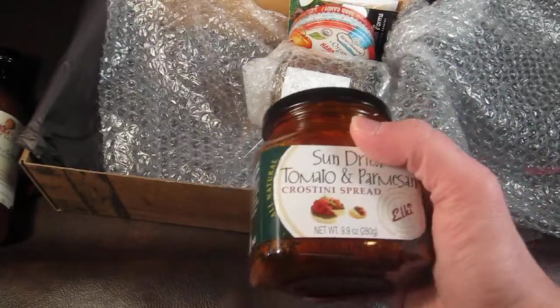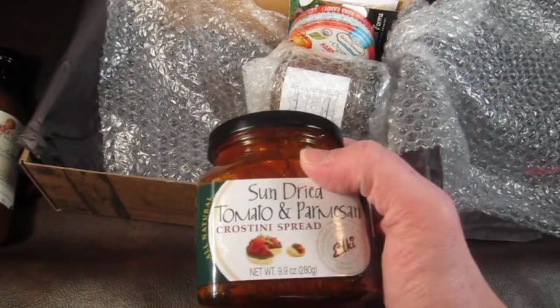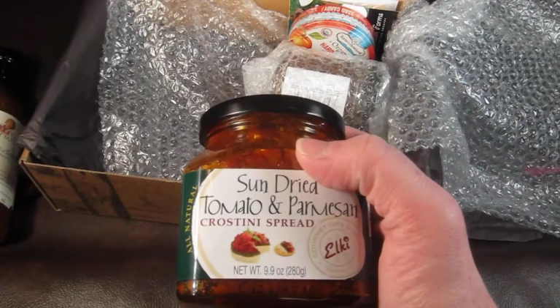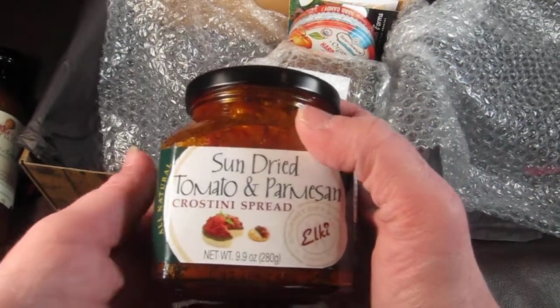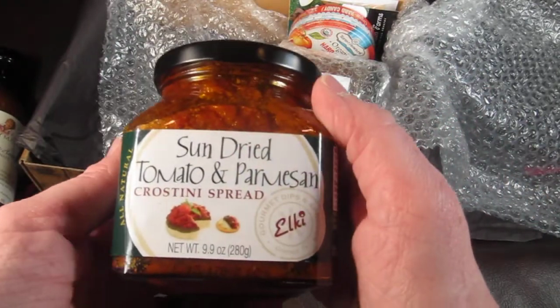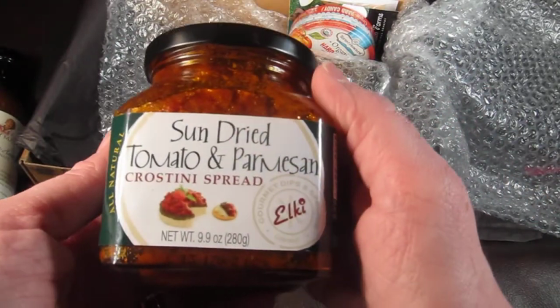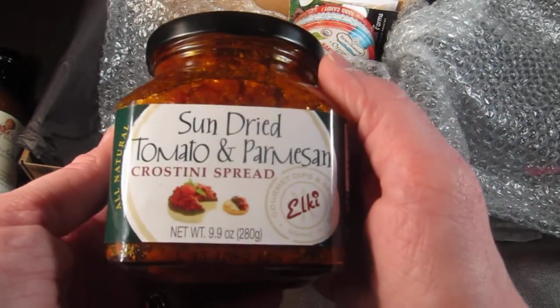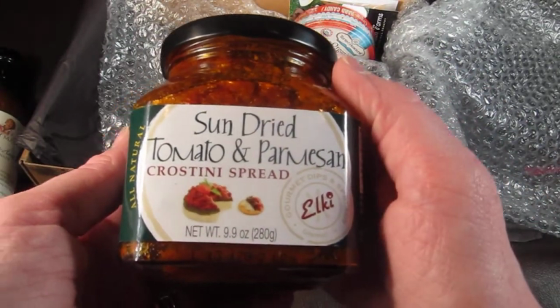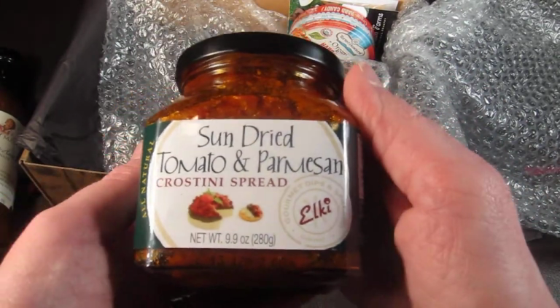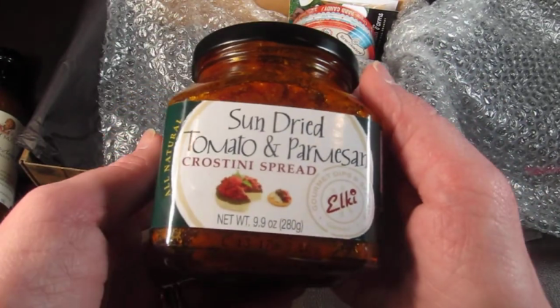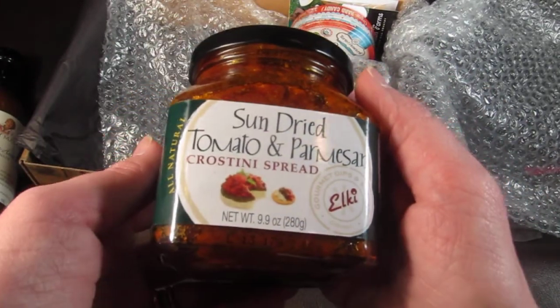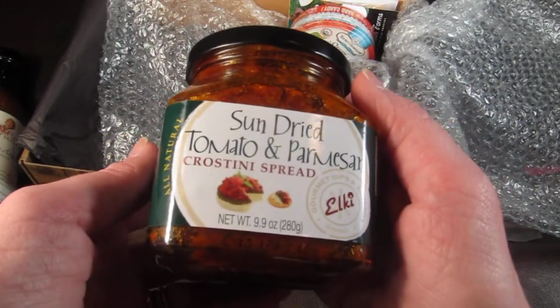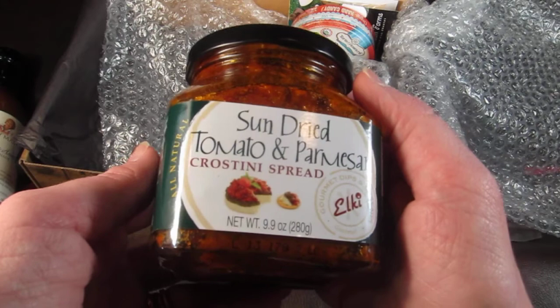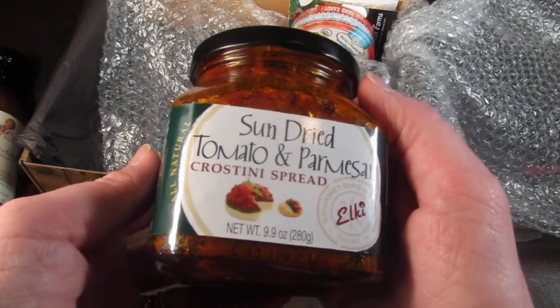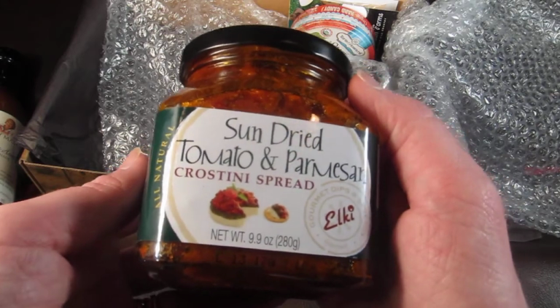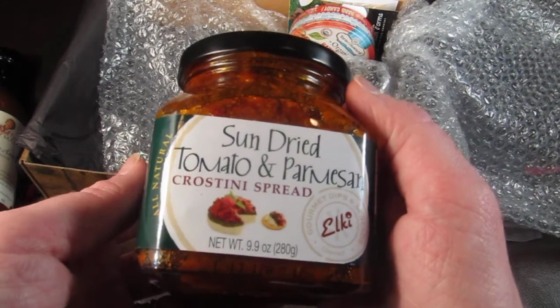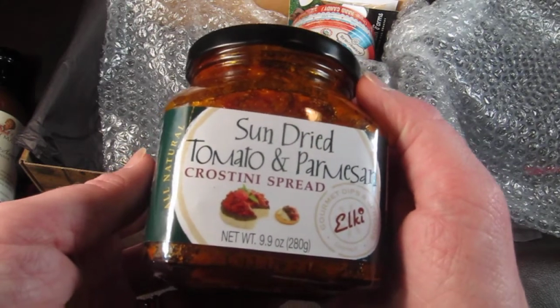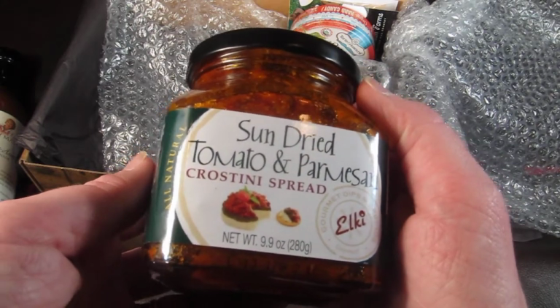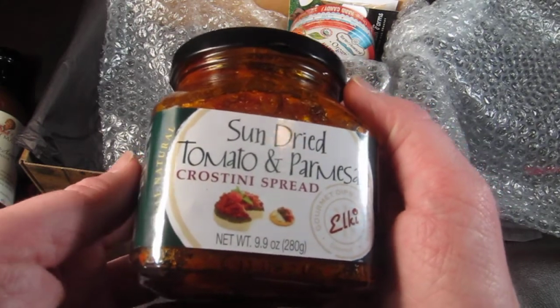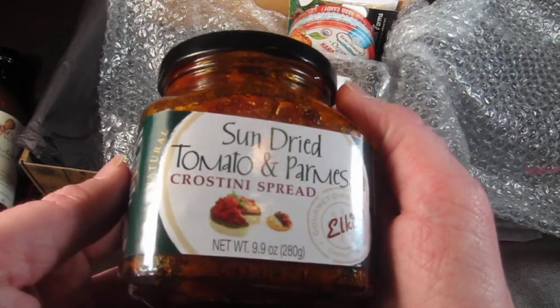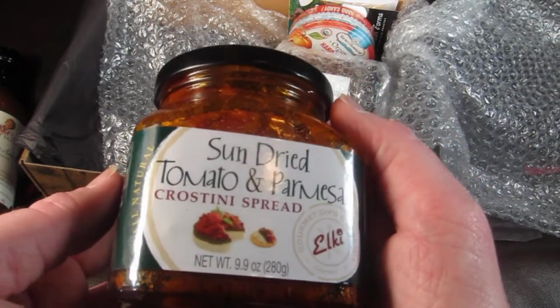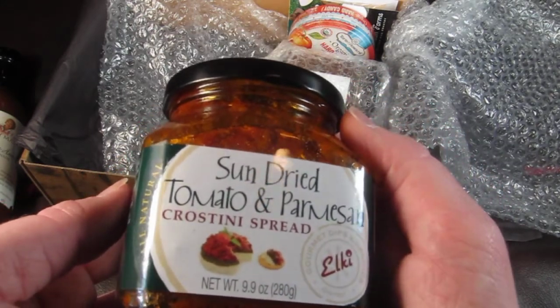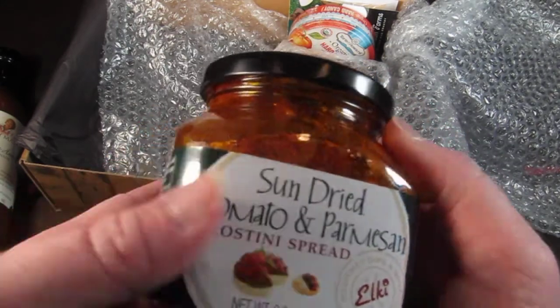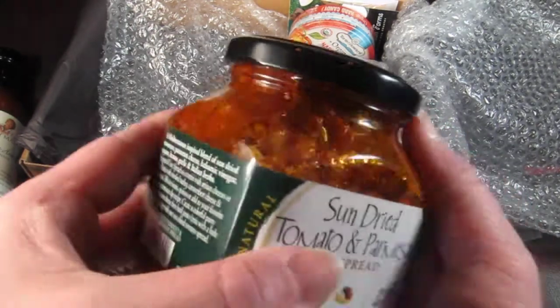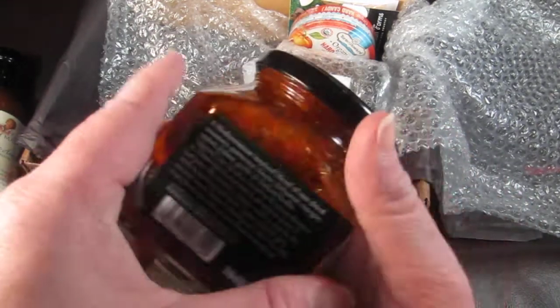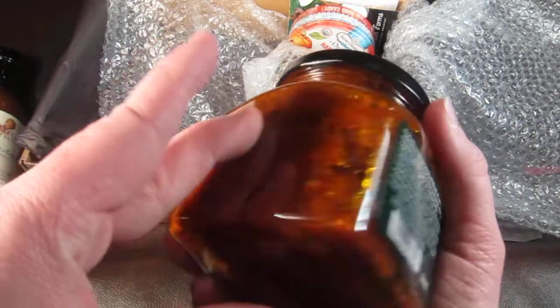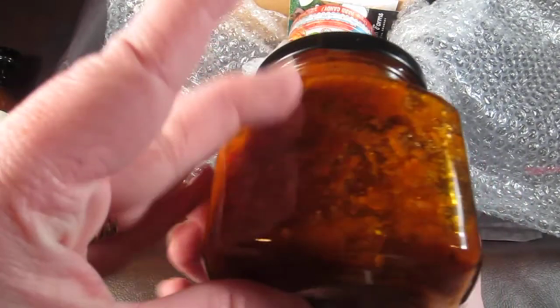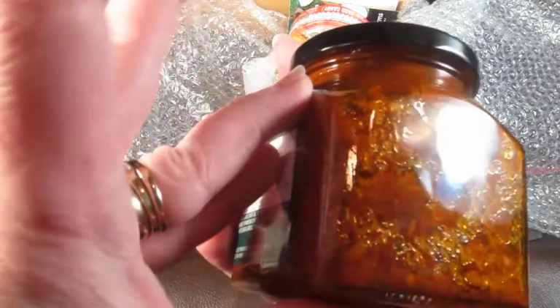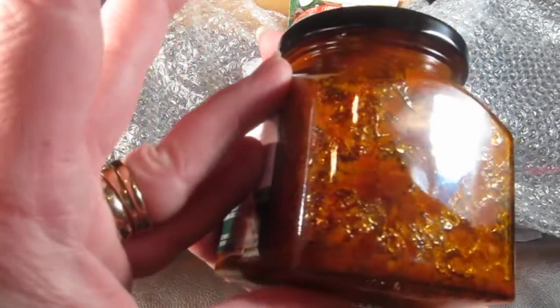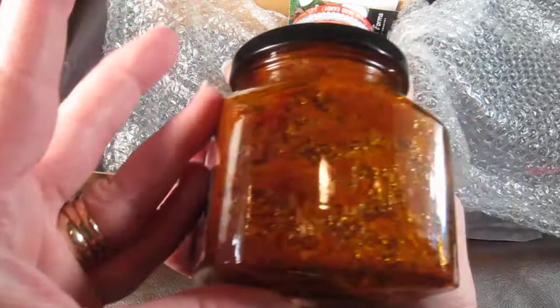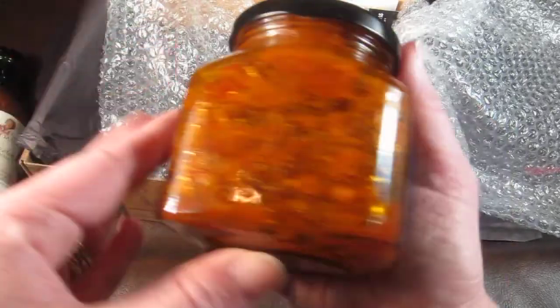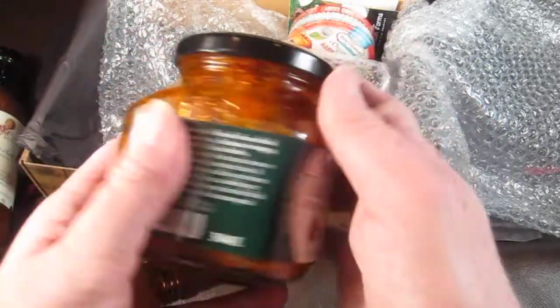This is a sun-dried tomato and parmesan croissant spread. That looks really good and sounds good too.